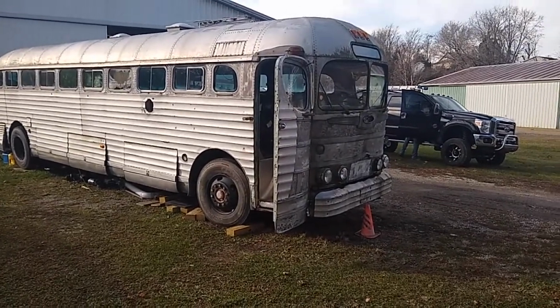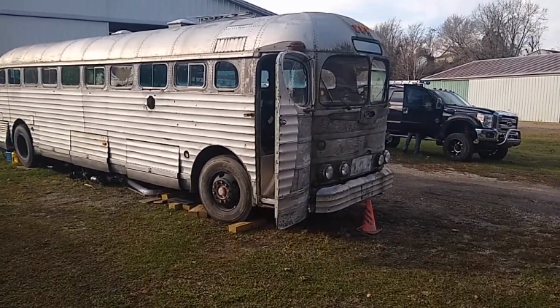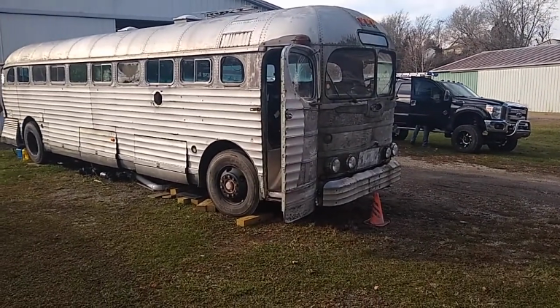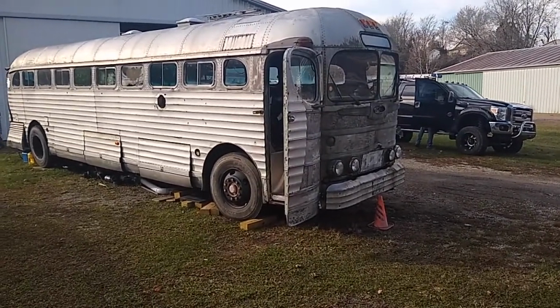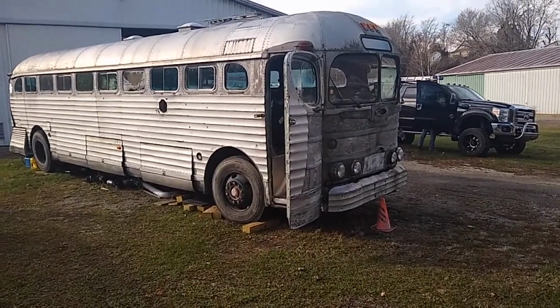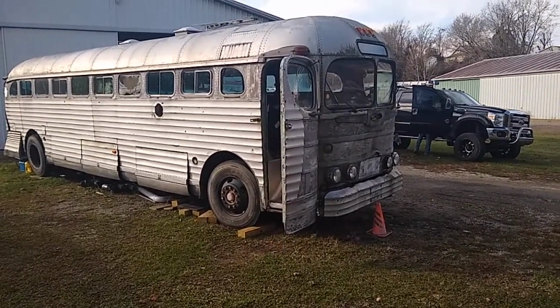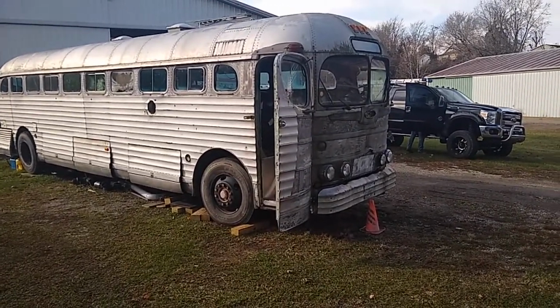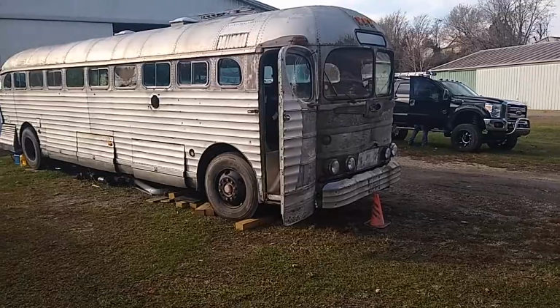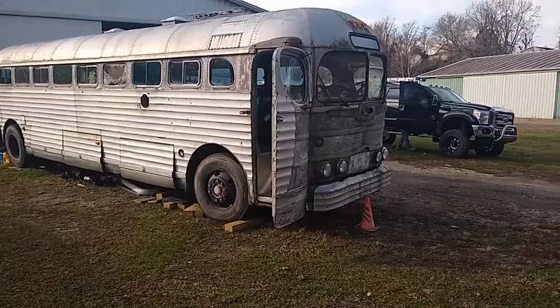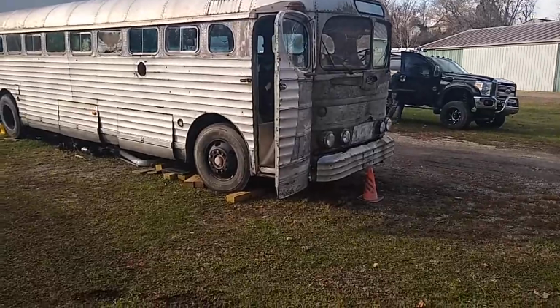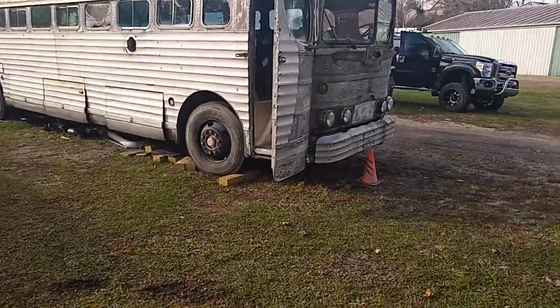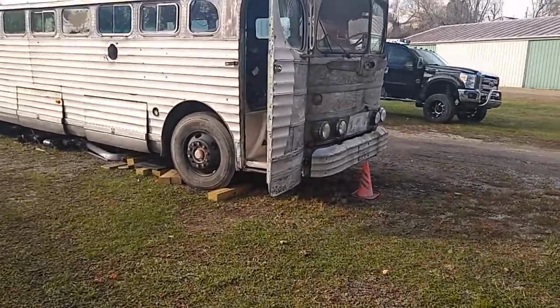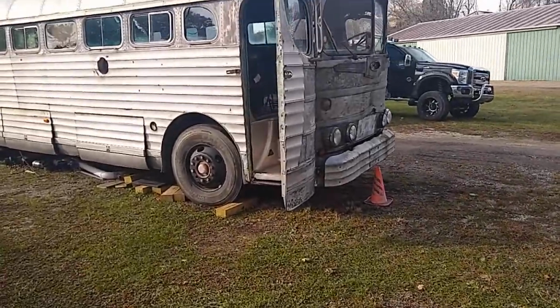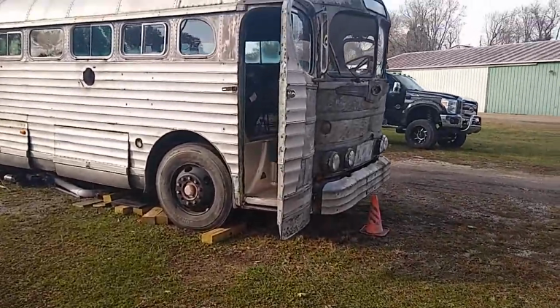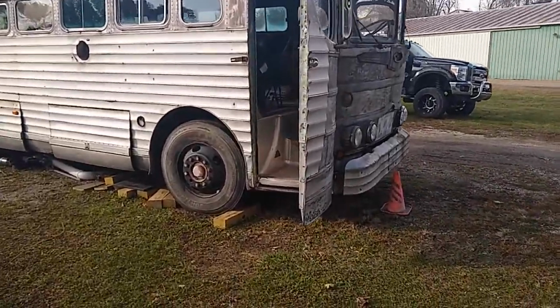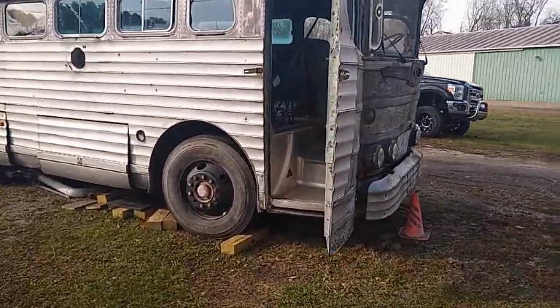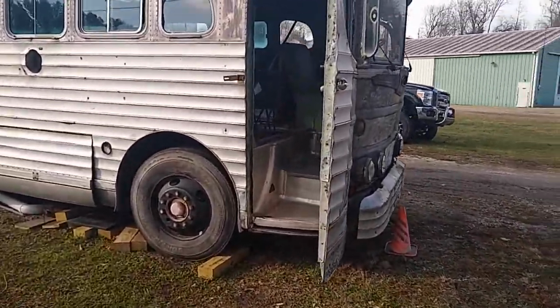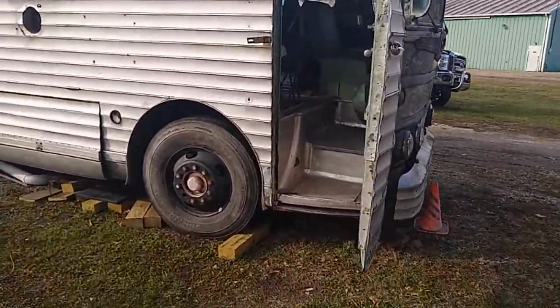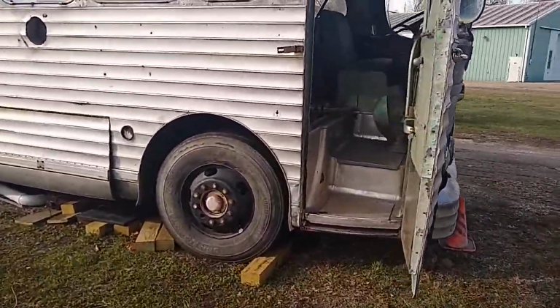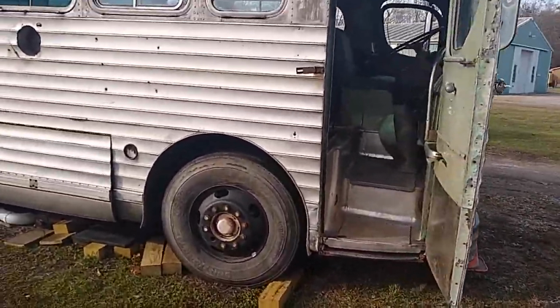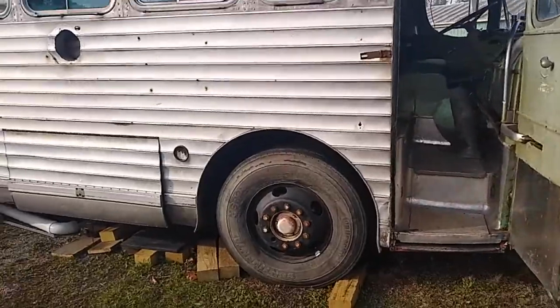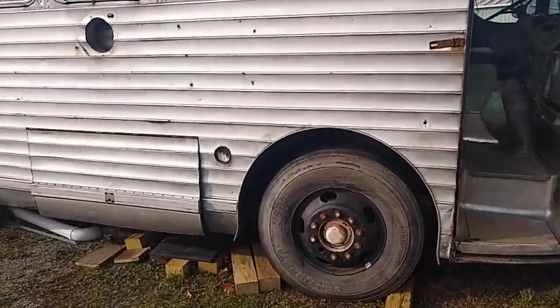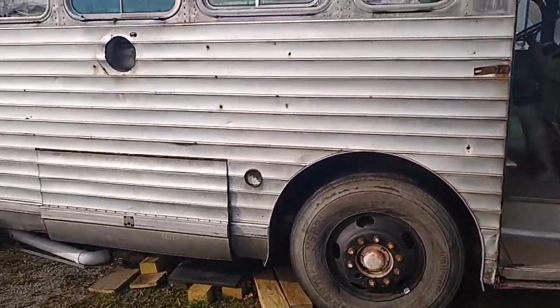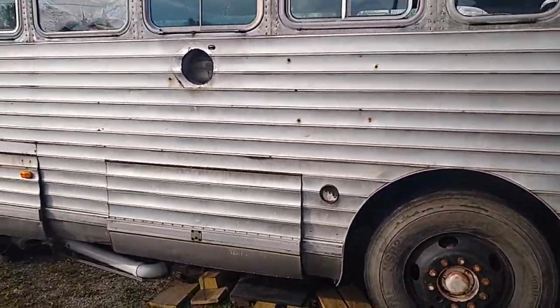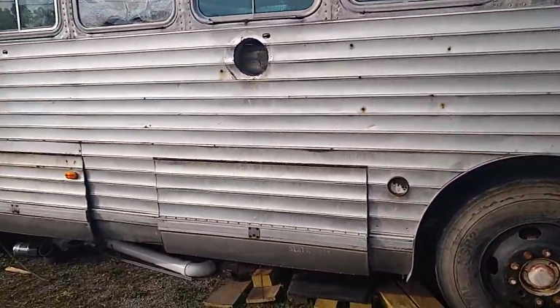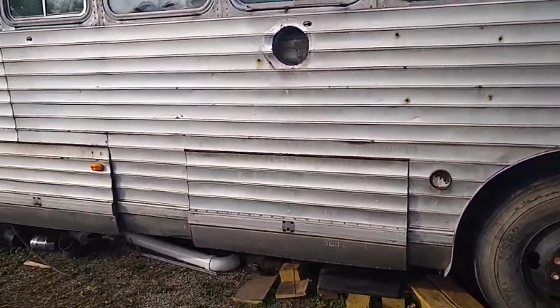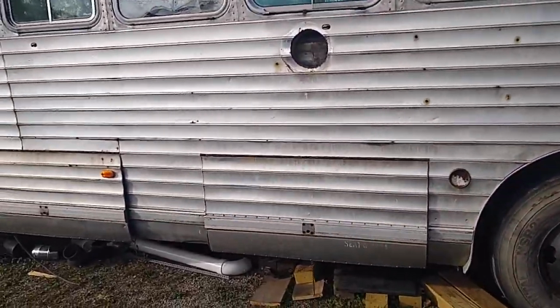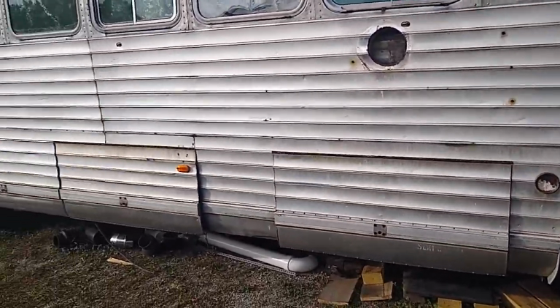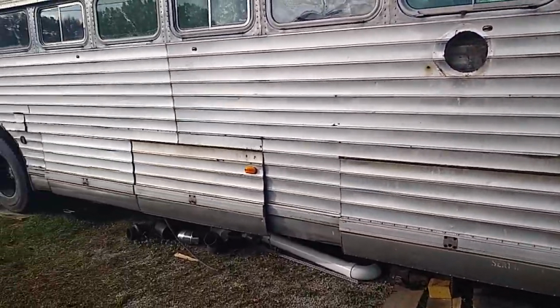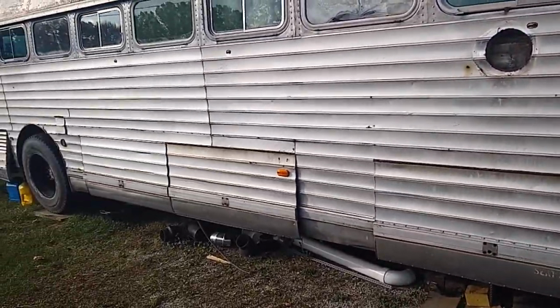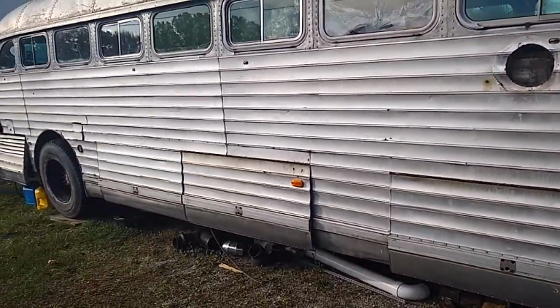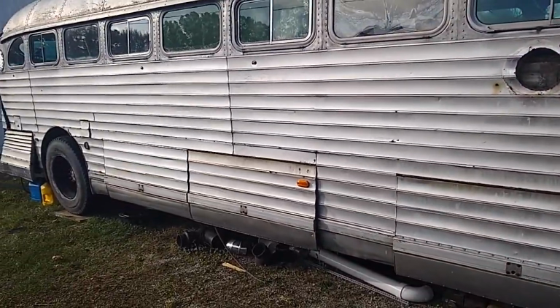I'm back in Belpre, Ohio, and I'm going to get back to the punch list that we've got for the bus for this next week. I'm kind of getting things ready to go before Scott and Tyler show up.